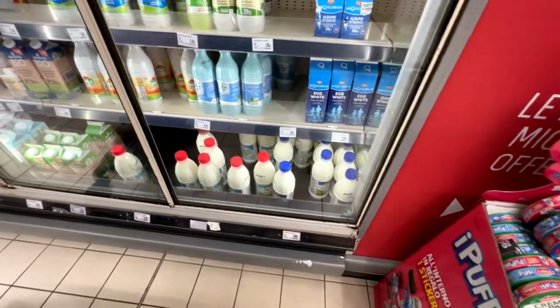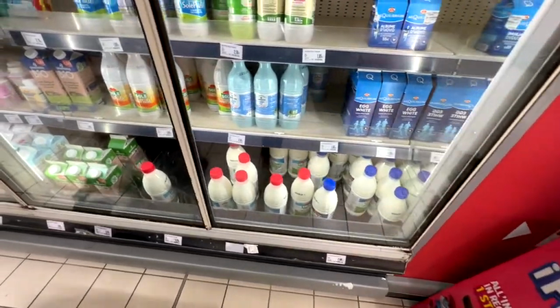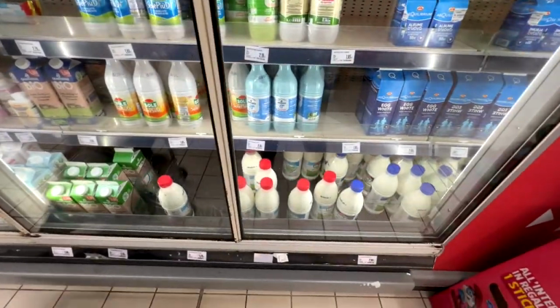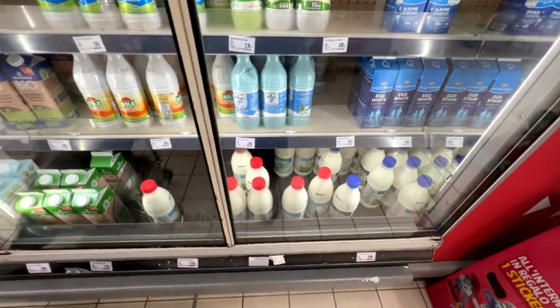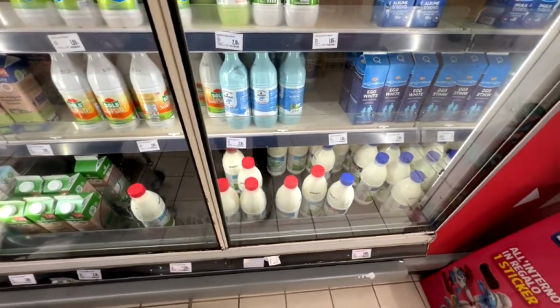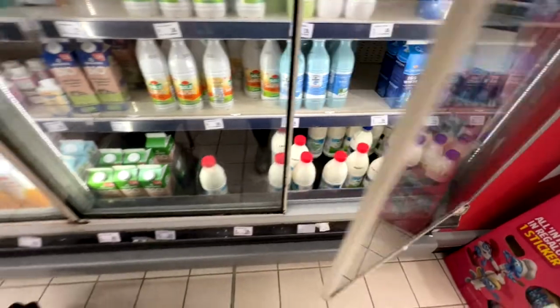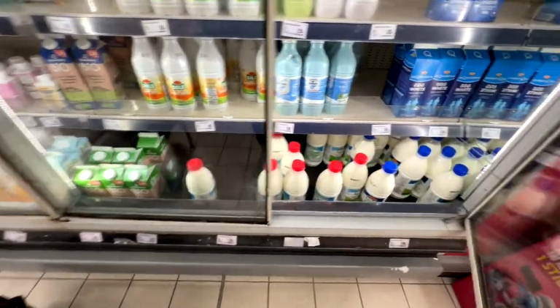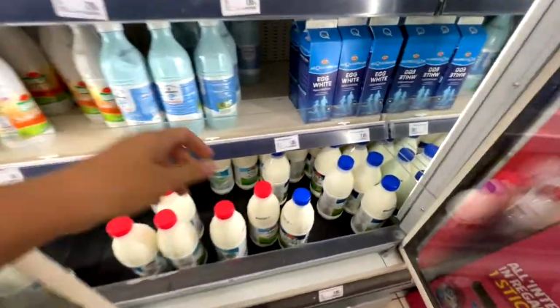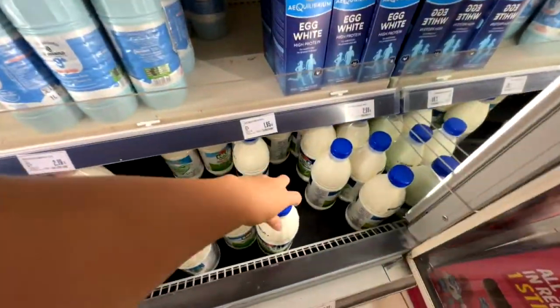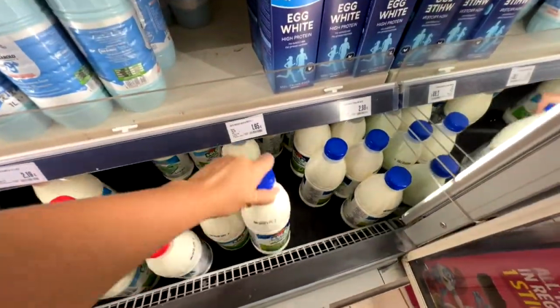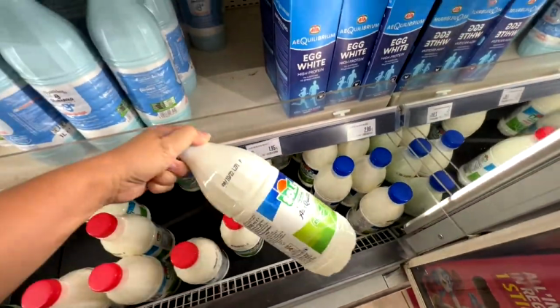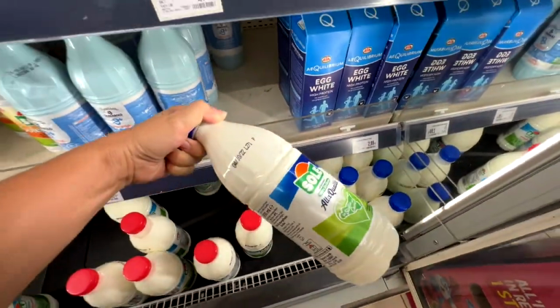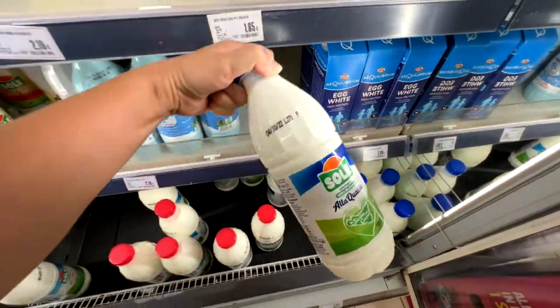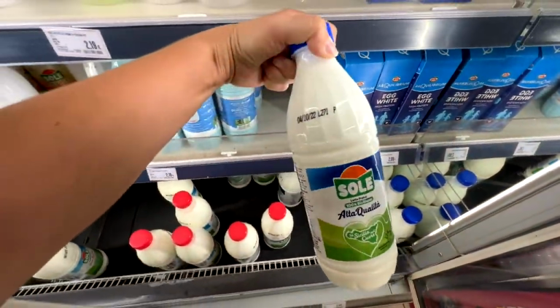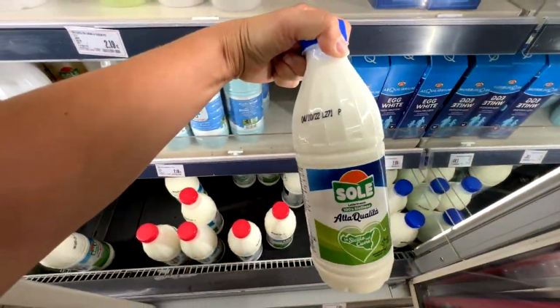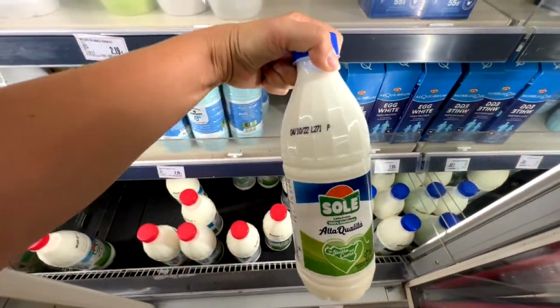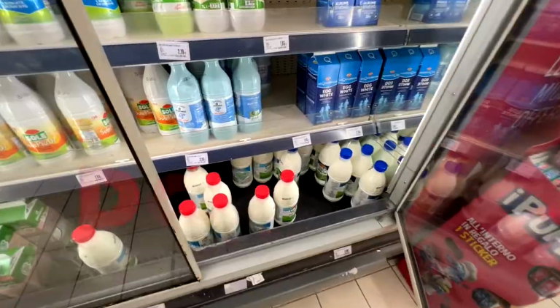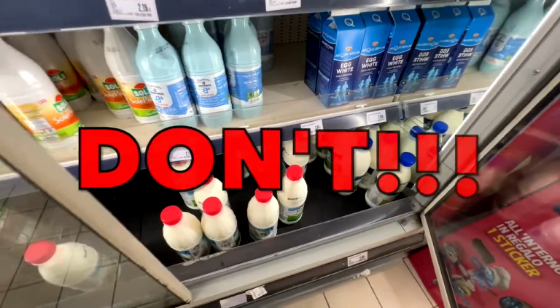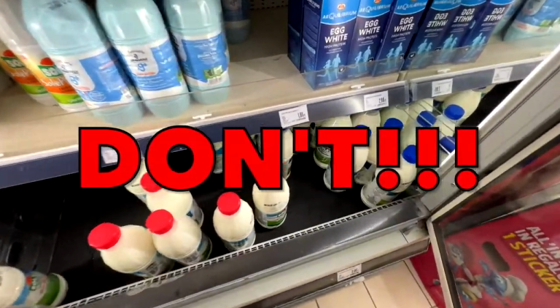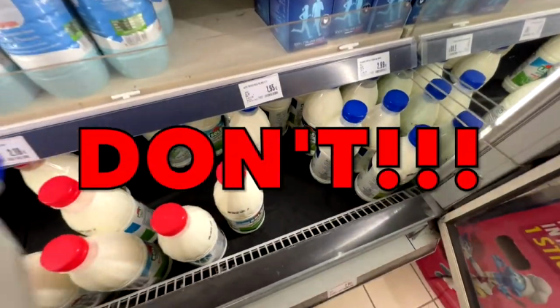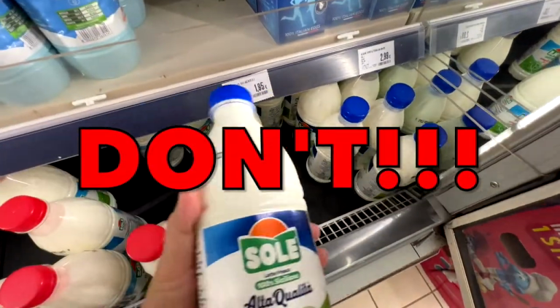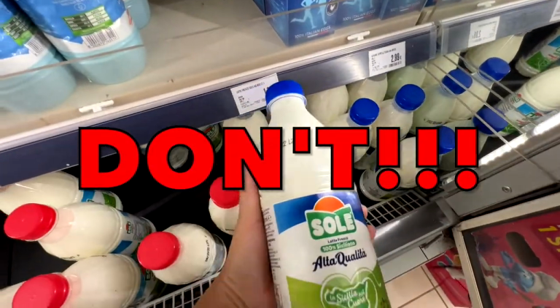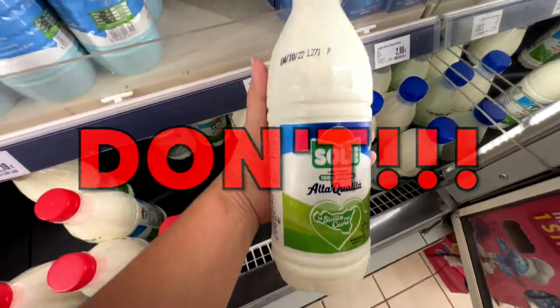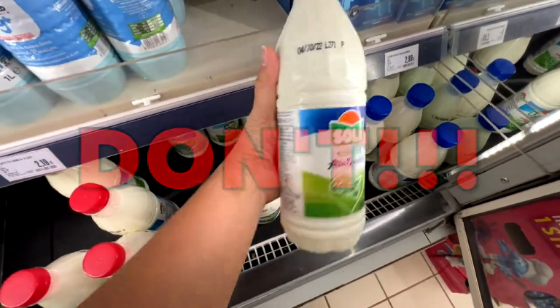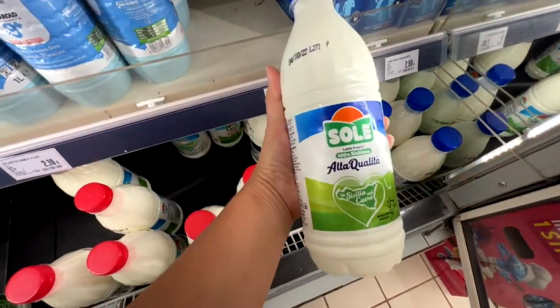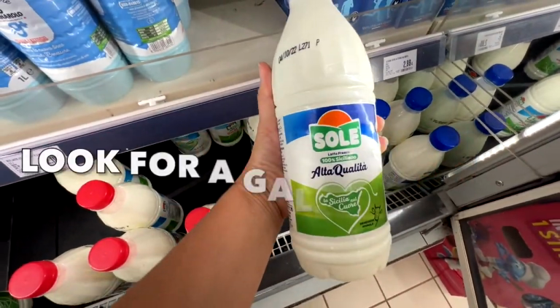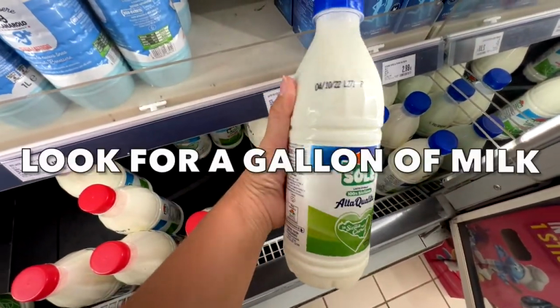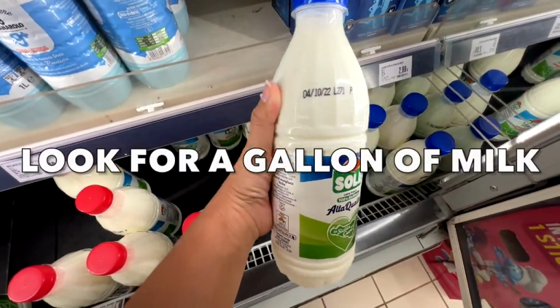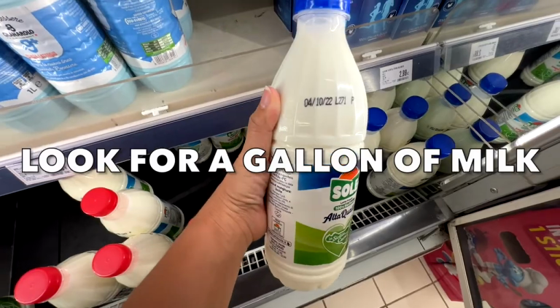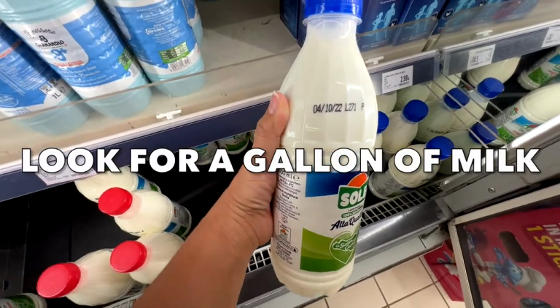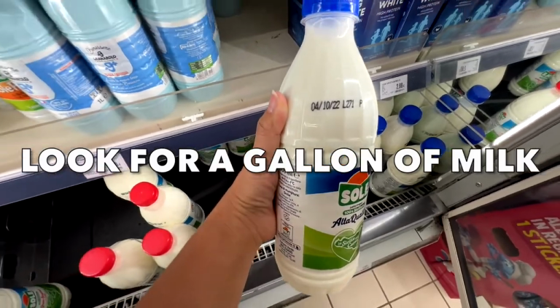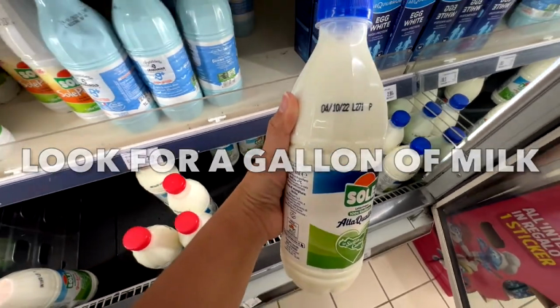Here's some milk — the milk cartons are really tiny. Don't look for big gallons of milk if you have a big family; this is as big as they get, and they all expire within four or five days.